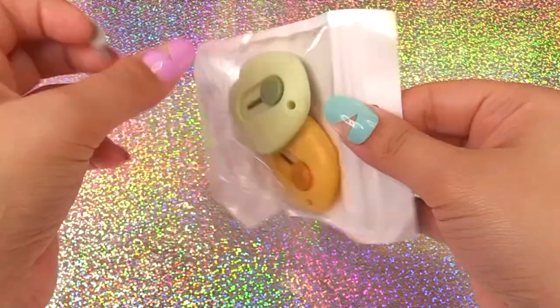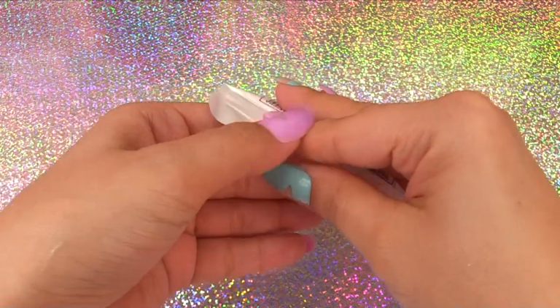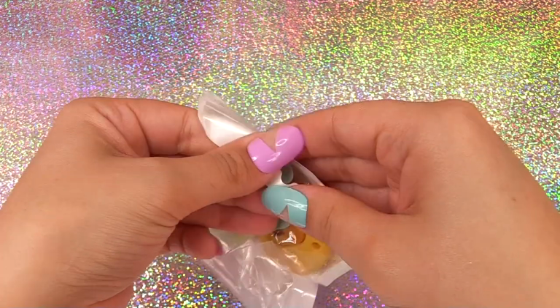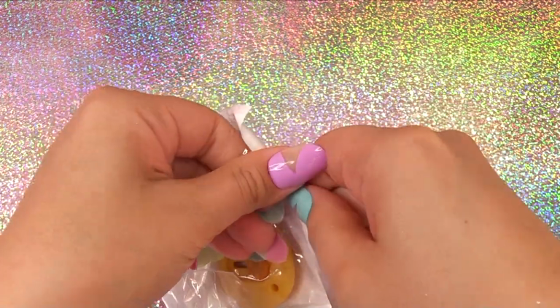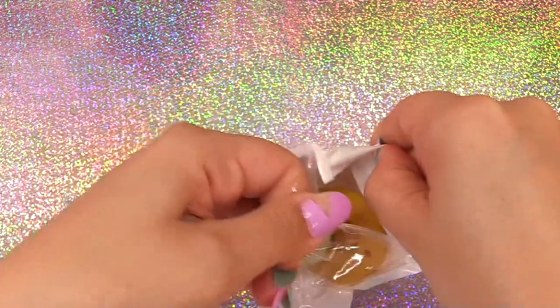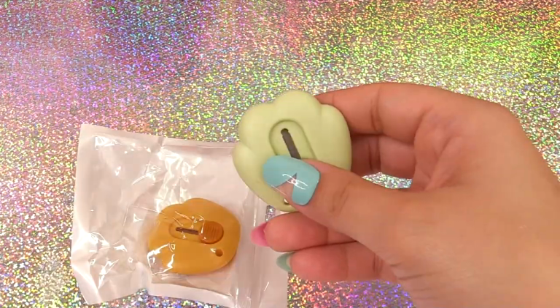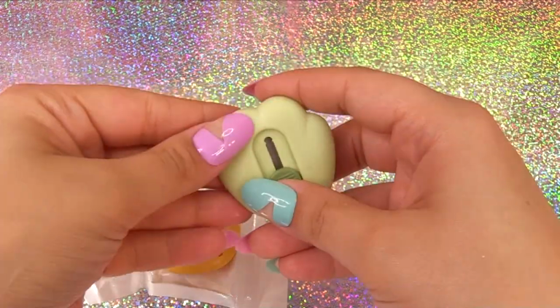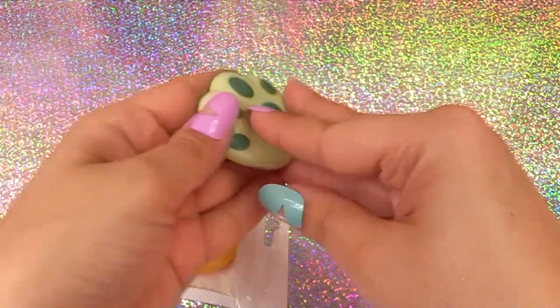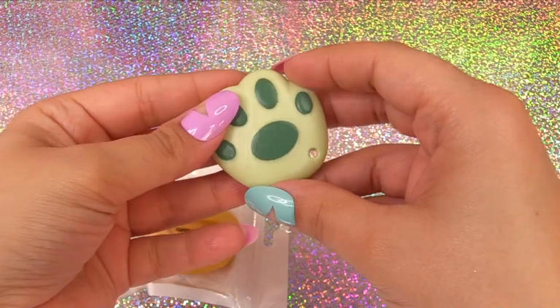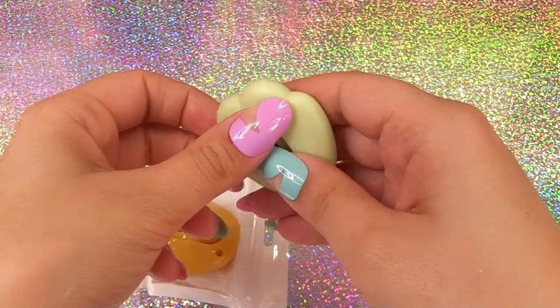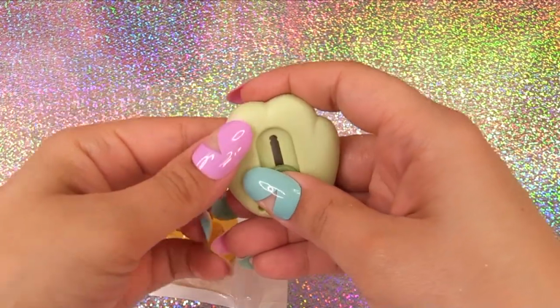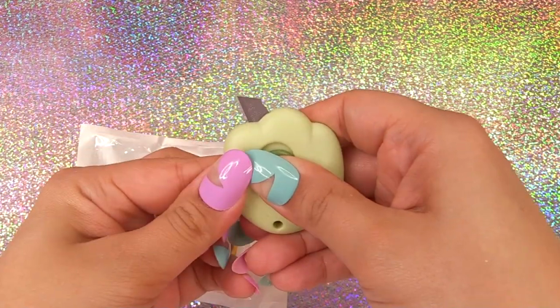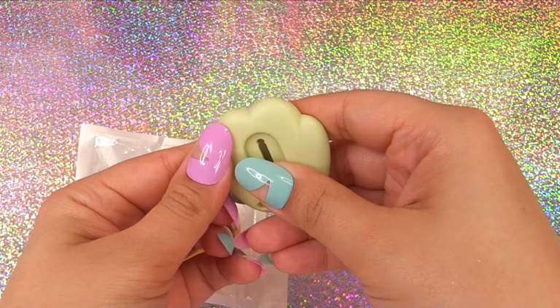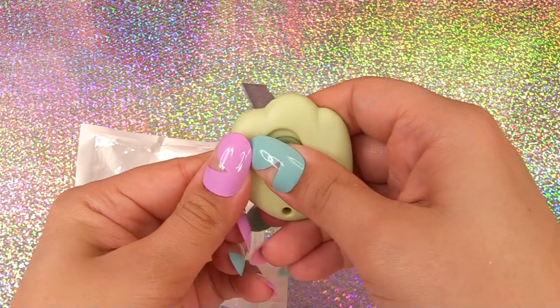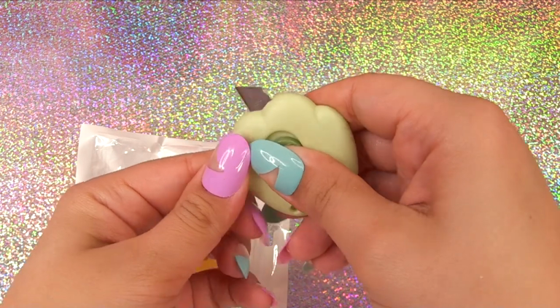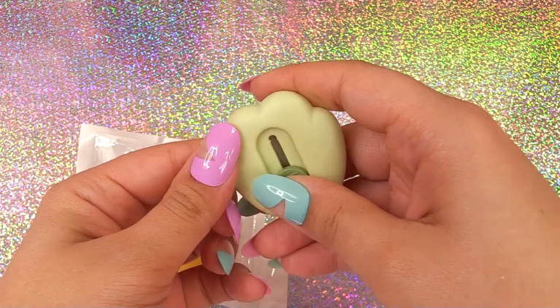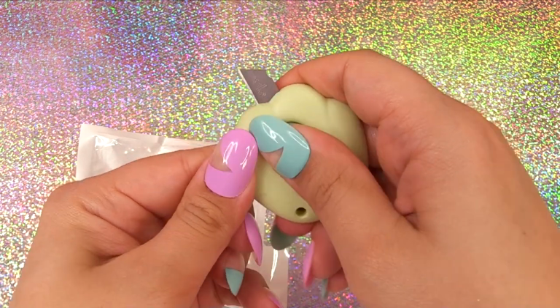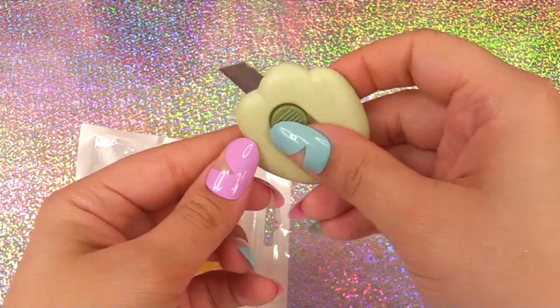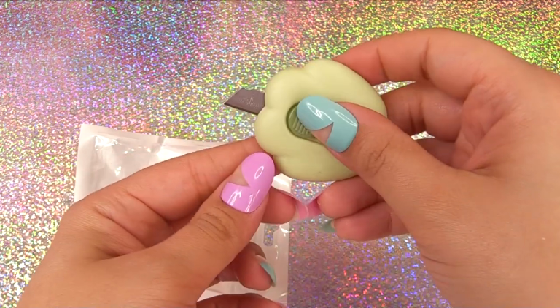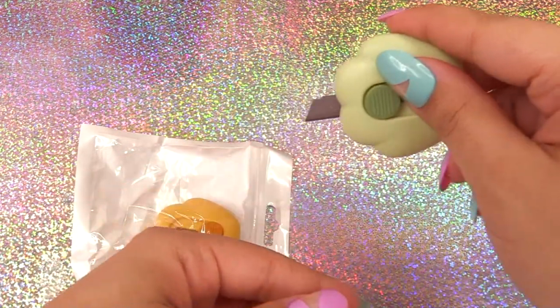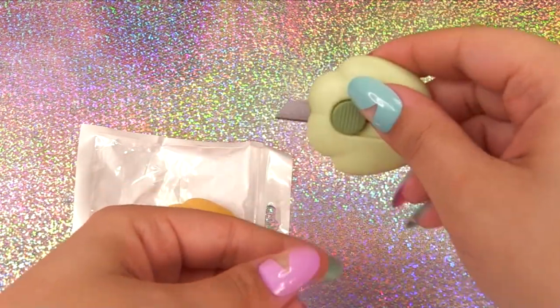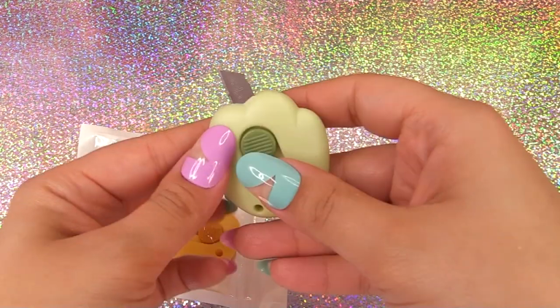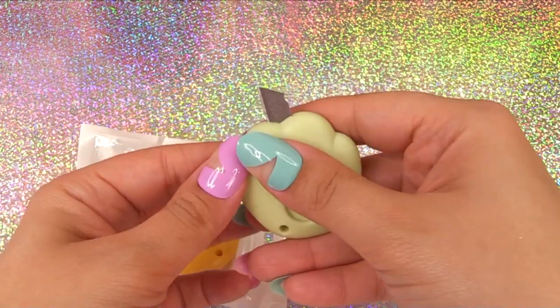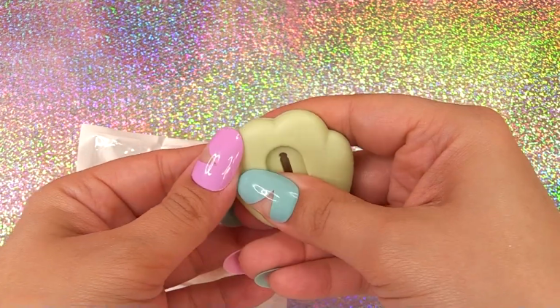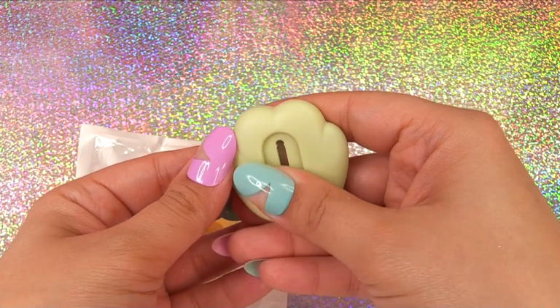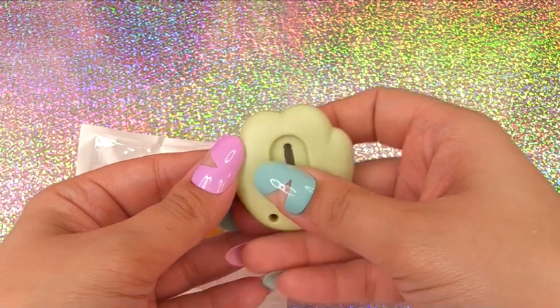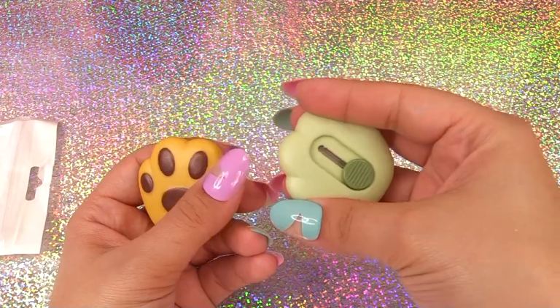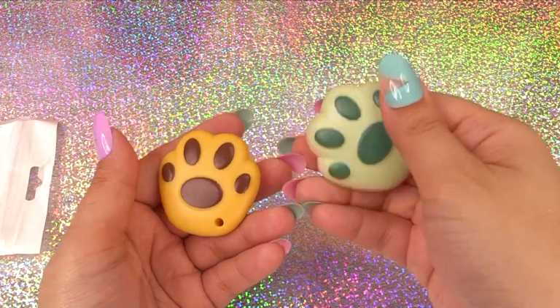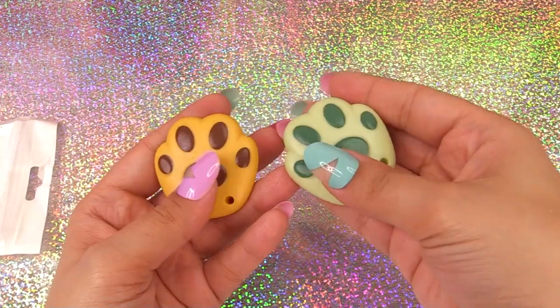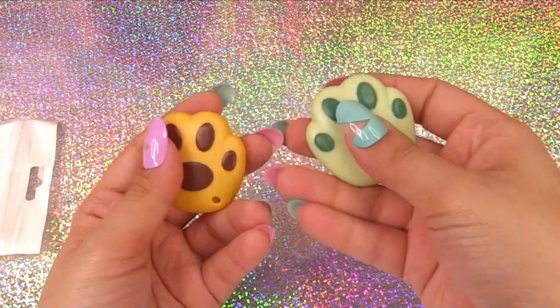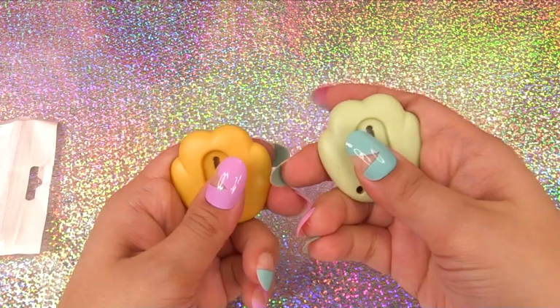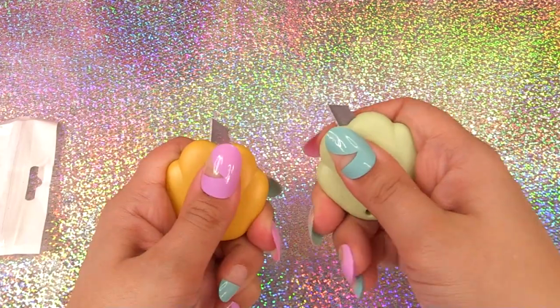Next up, we've got some little box cutters — they look like little puppy paws with pretty short blades that you can use to cut open boxes and packages. Here's the other little puppy paw design. These are definitely for the adult crafter.